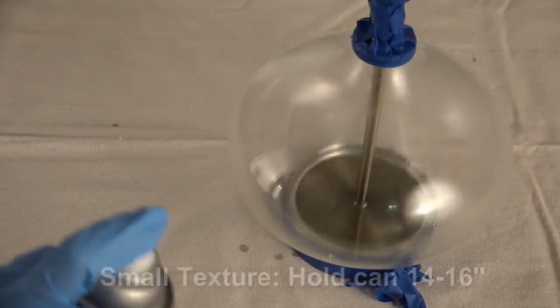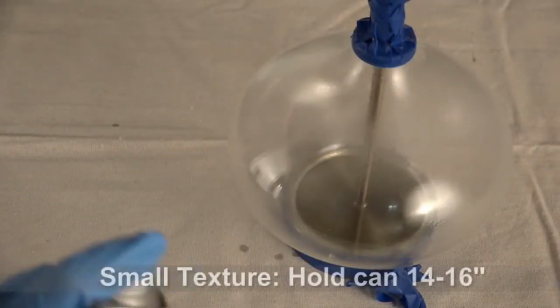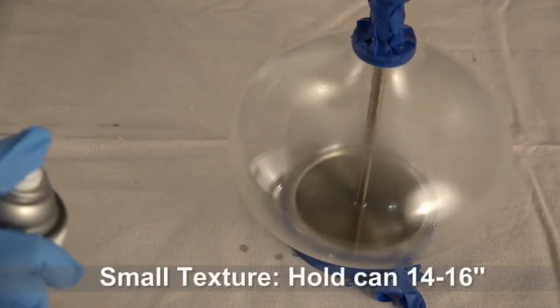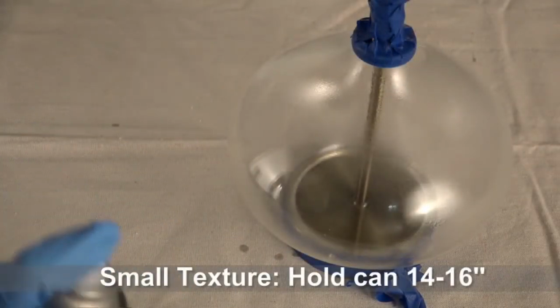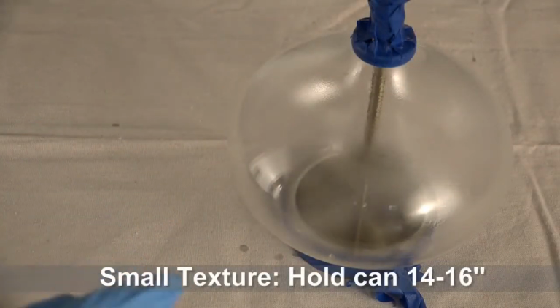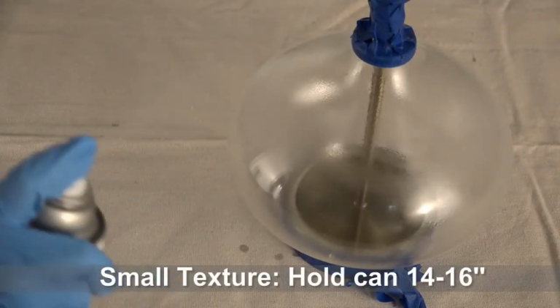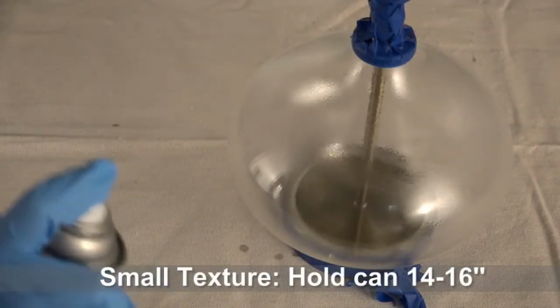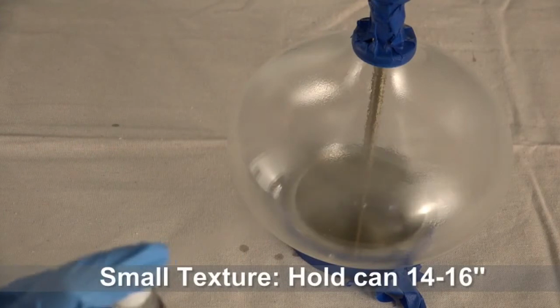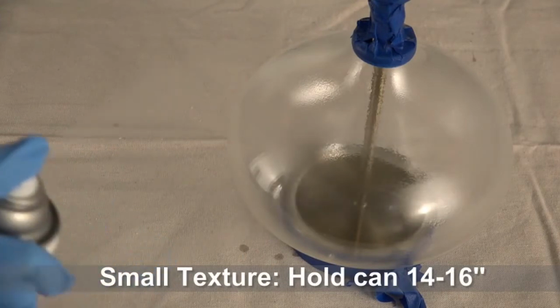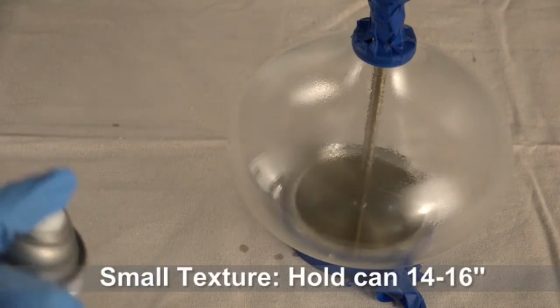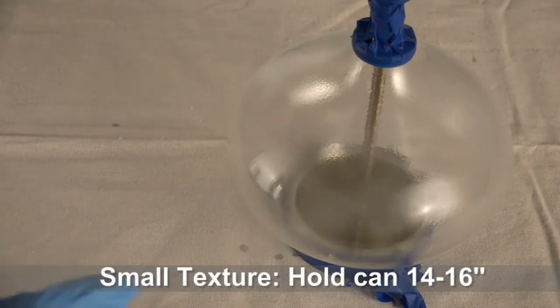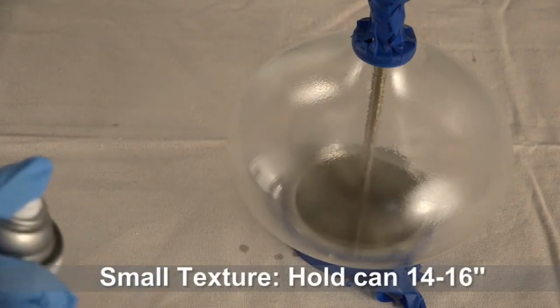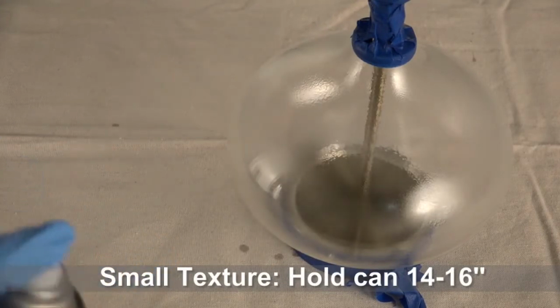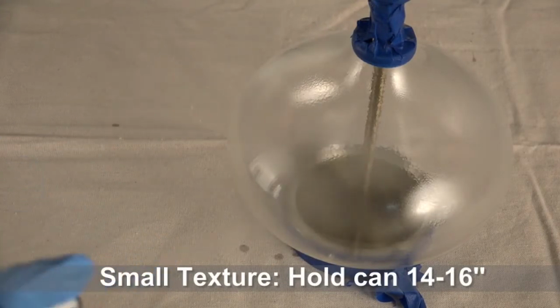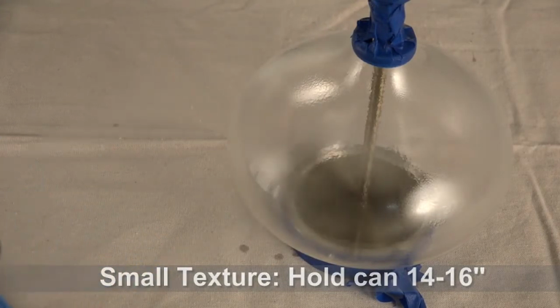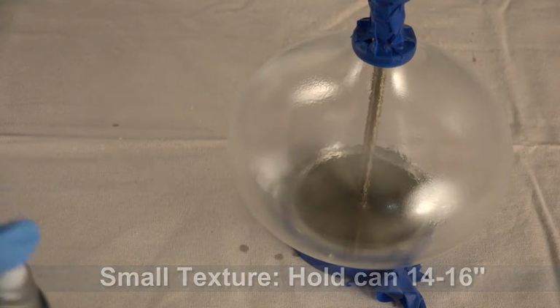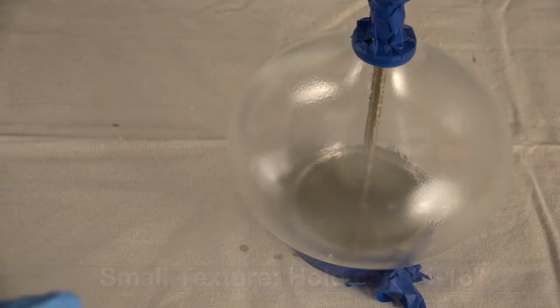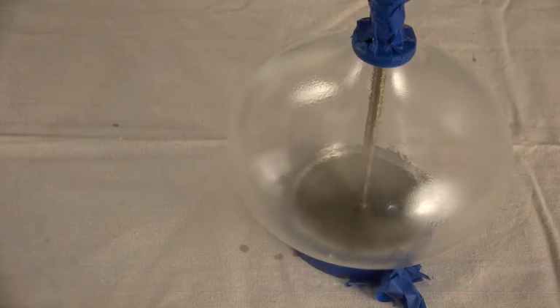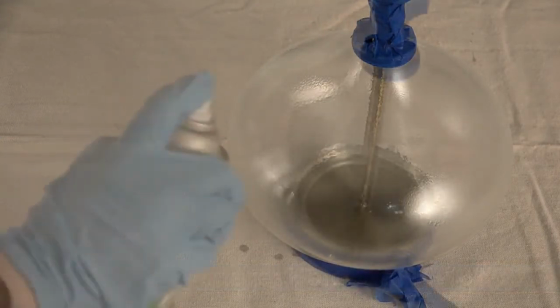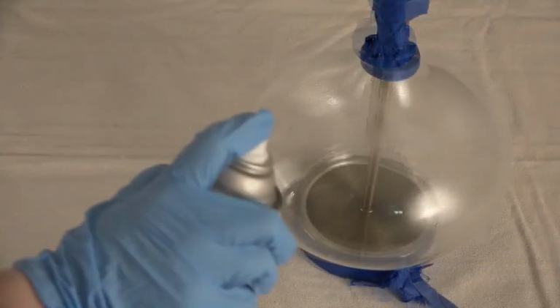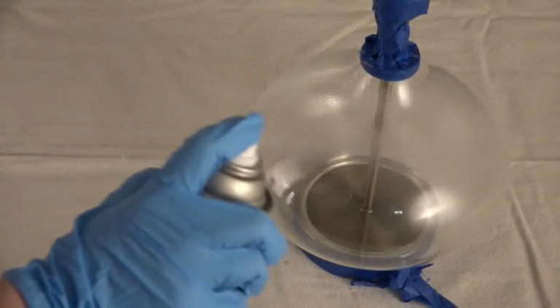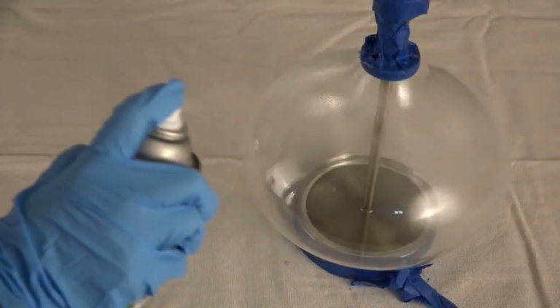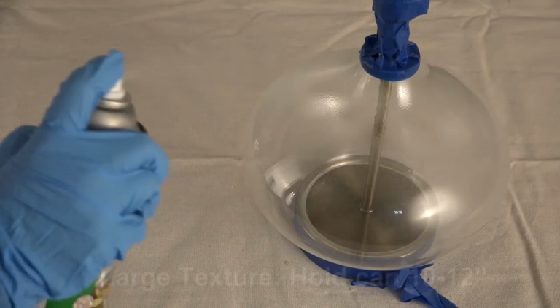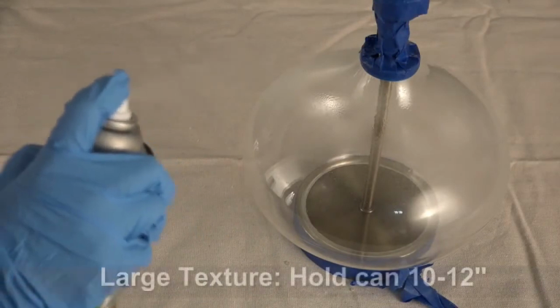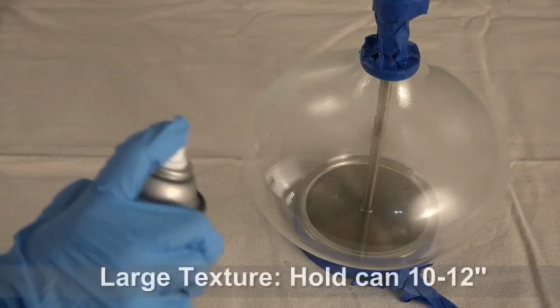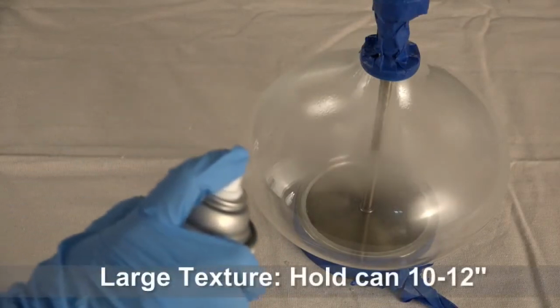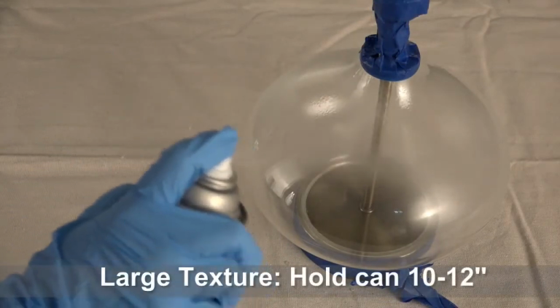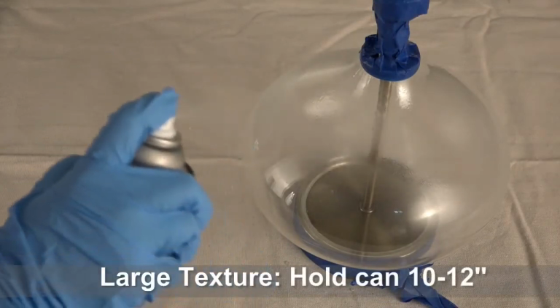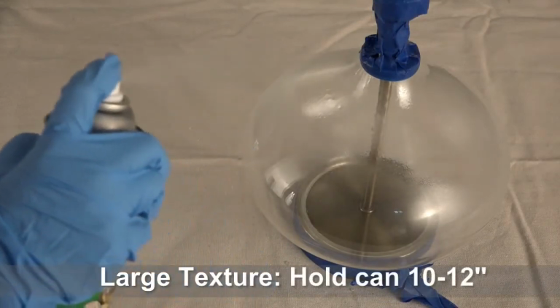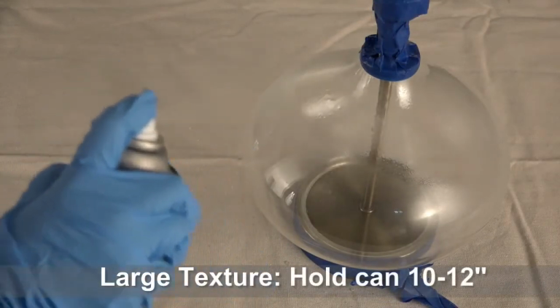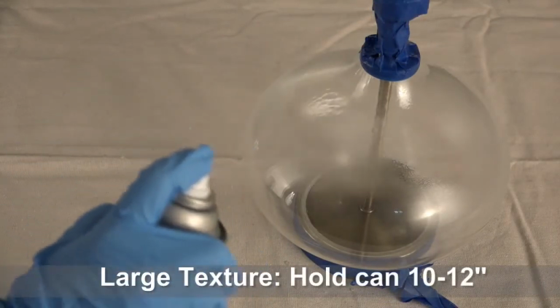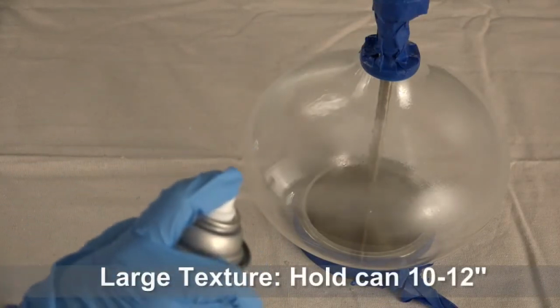For a finer texture, hold the can 14 to 16 inches from the lamp and spray quickly to create very thin coats. For larger ripples, hold the can a little closer and make each coat slightly thicker with a slower motion.